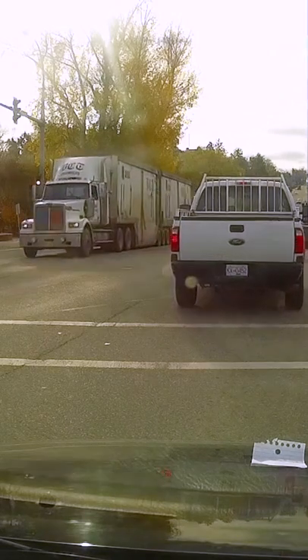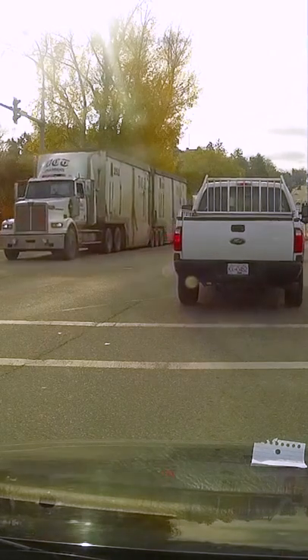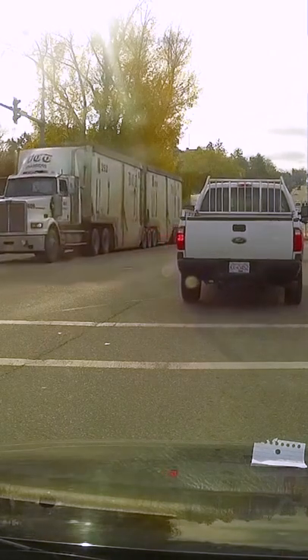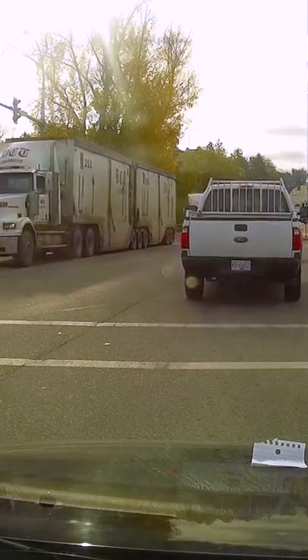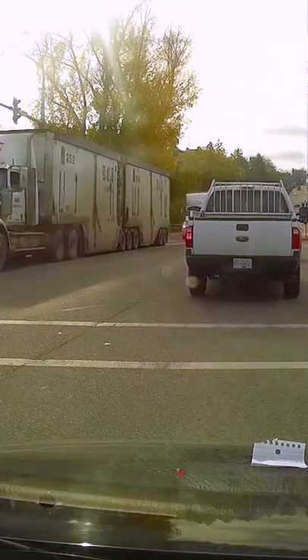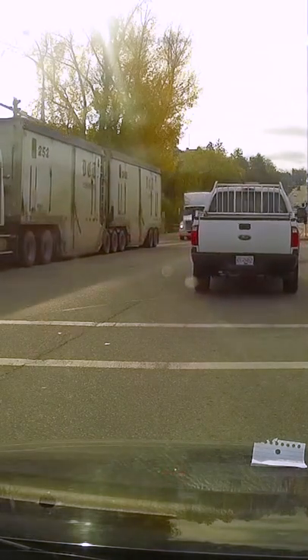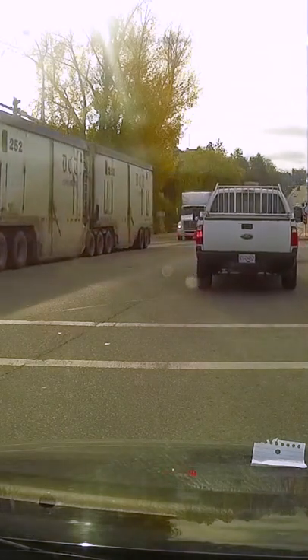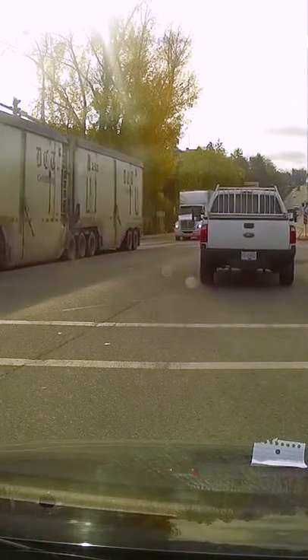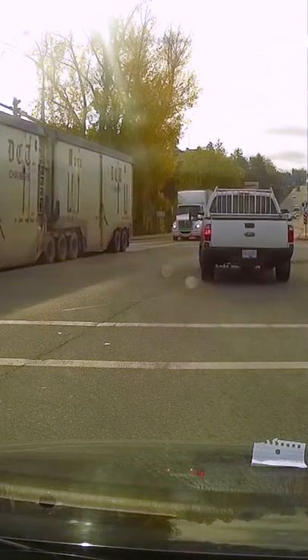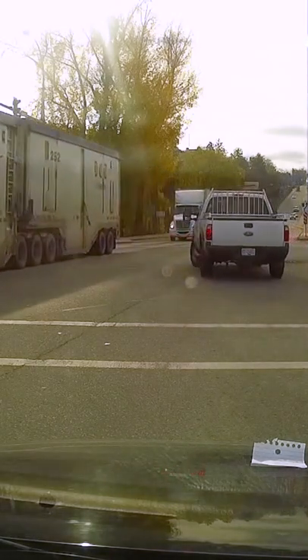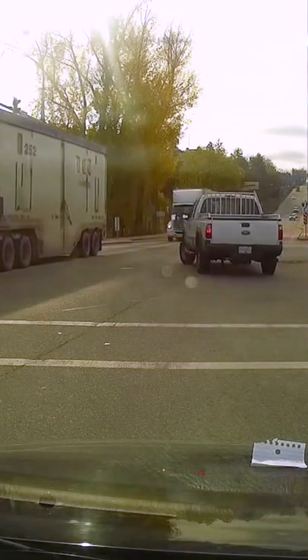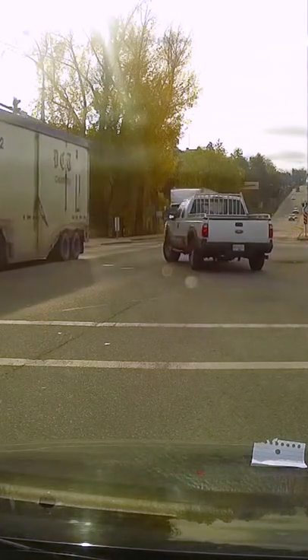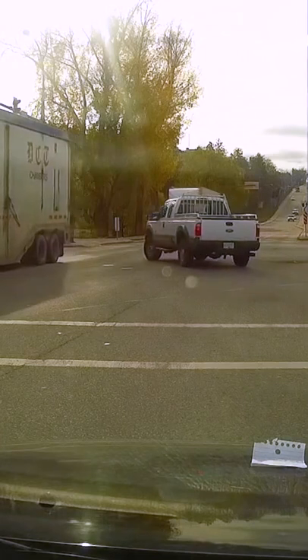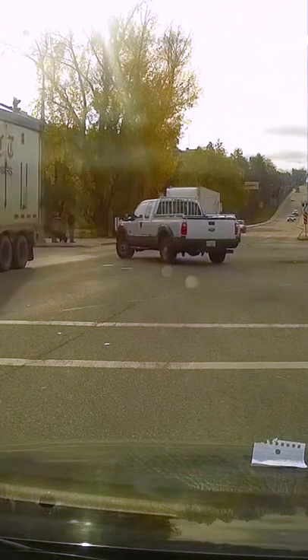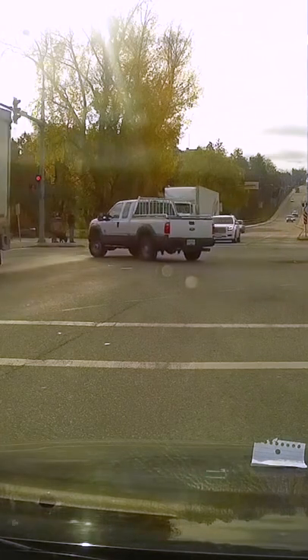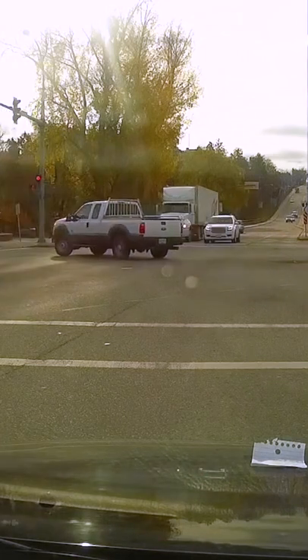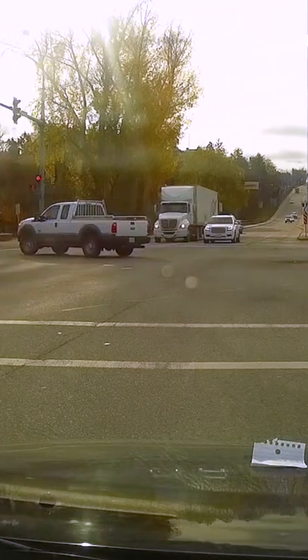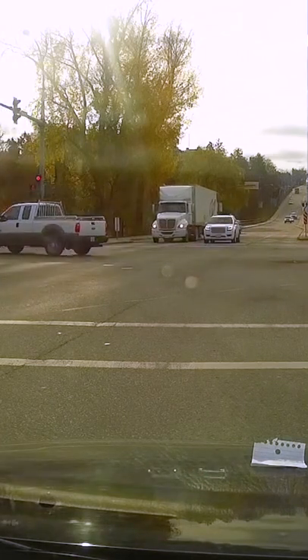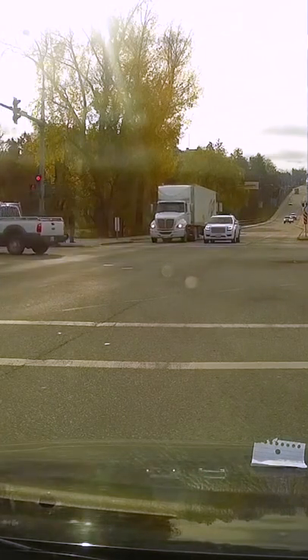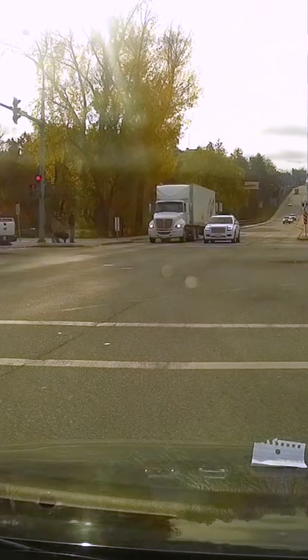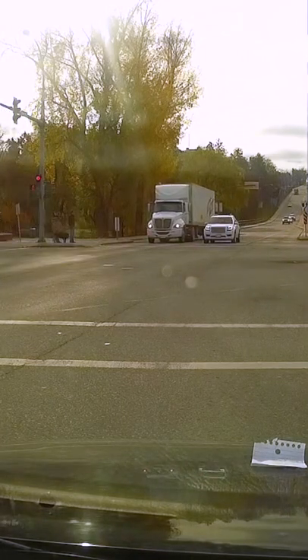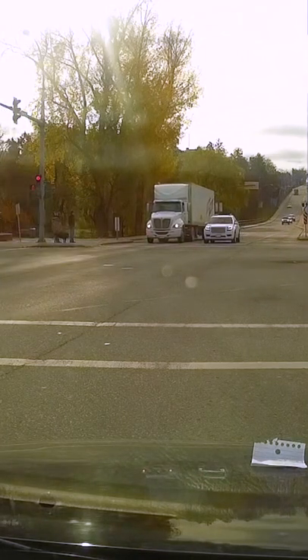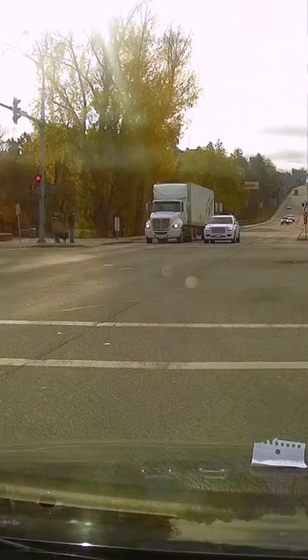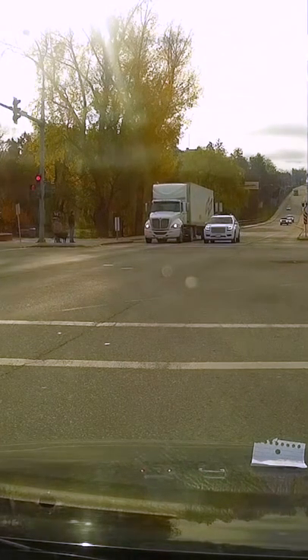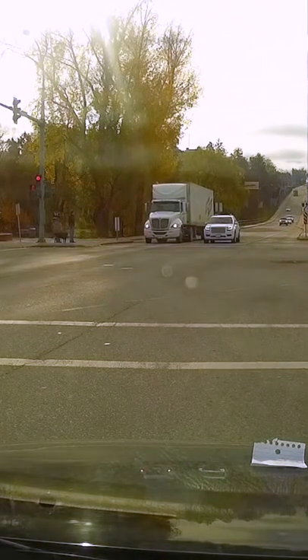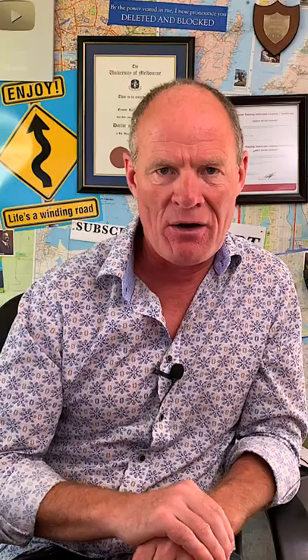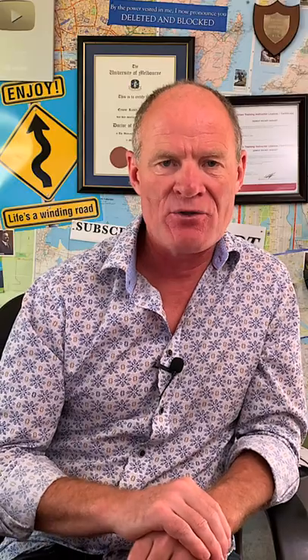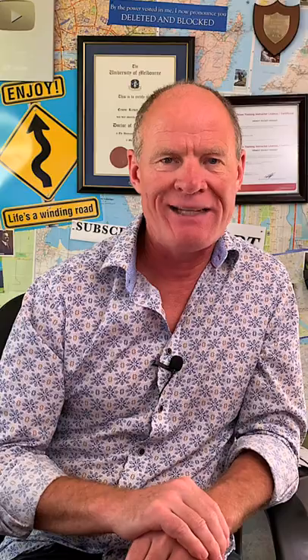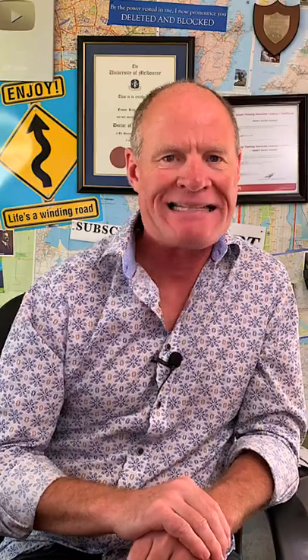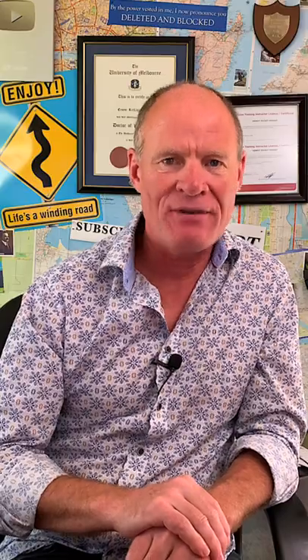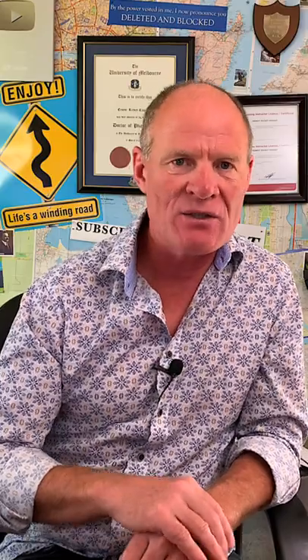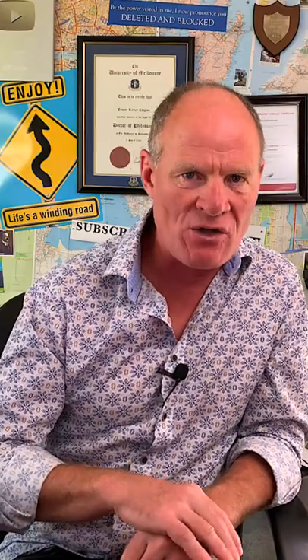First and foremost, don't panic. You own the intersection. Don't go until you are 120% sure that the oncoming traffic is, in fact, stopped.